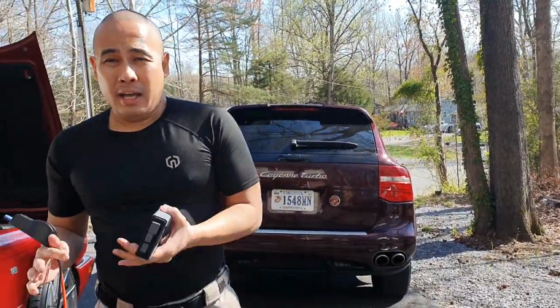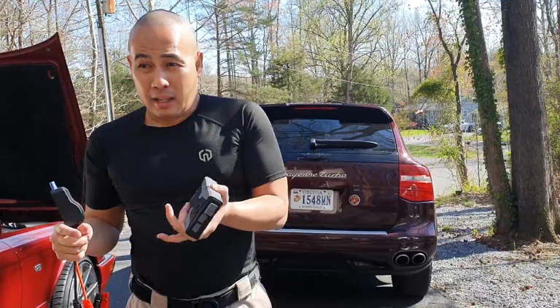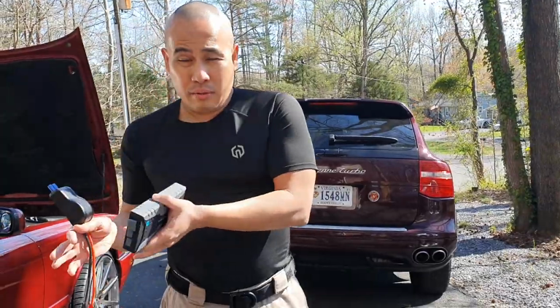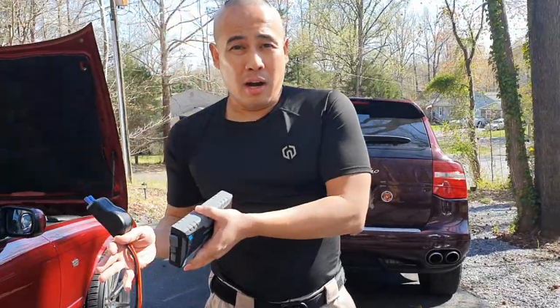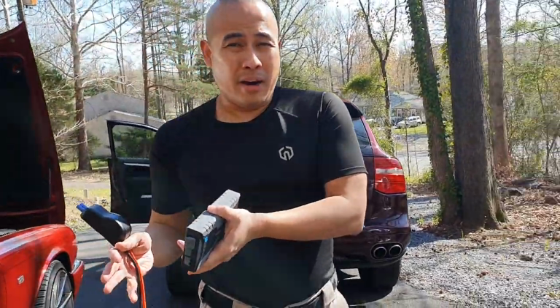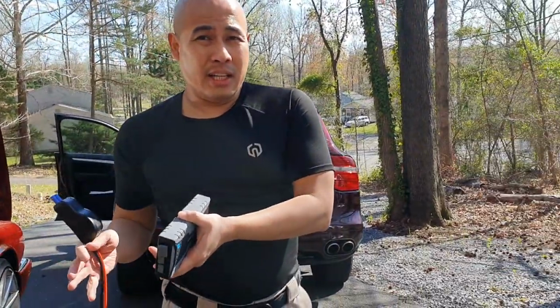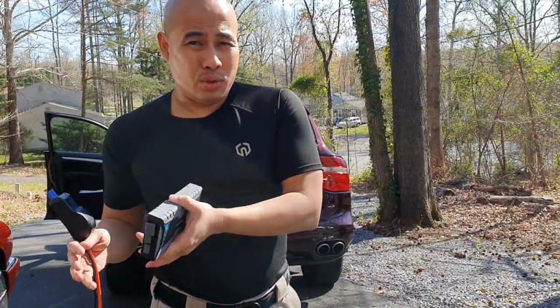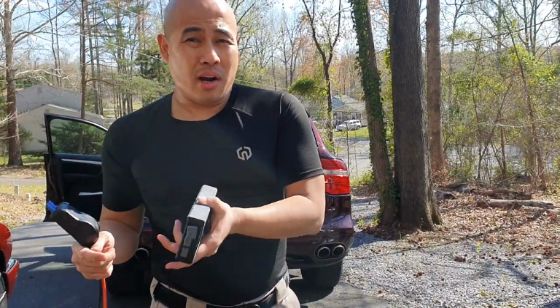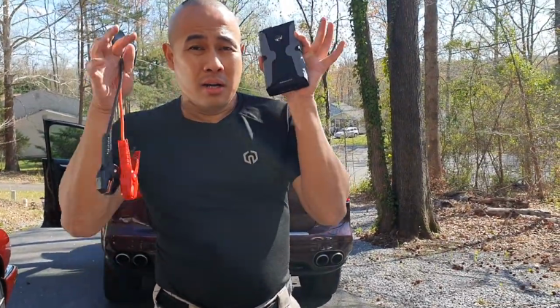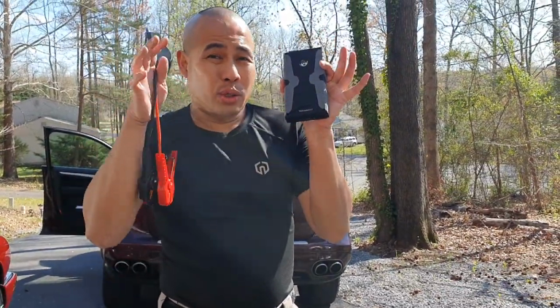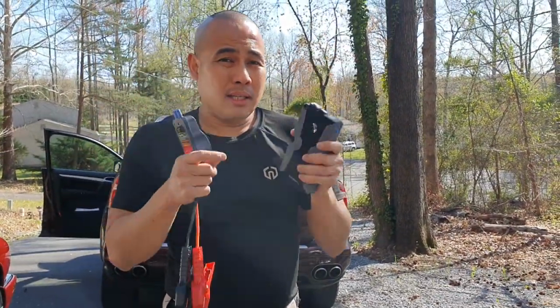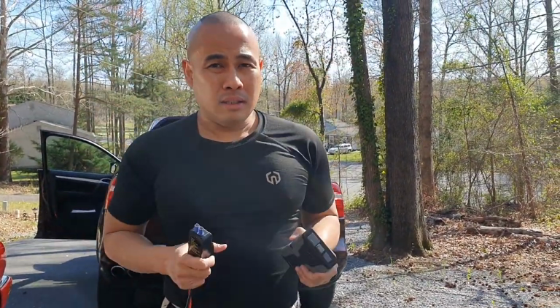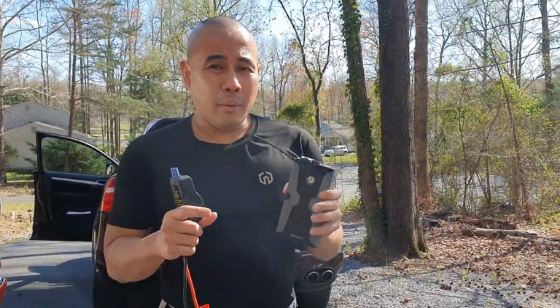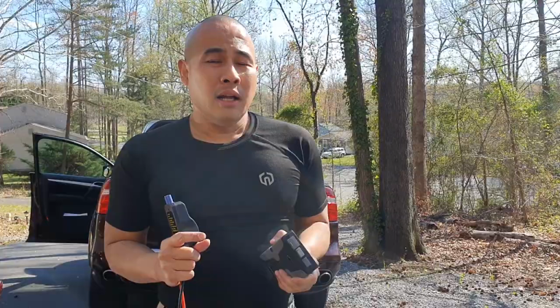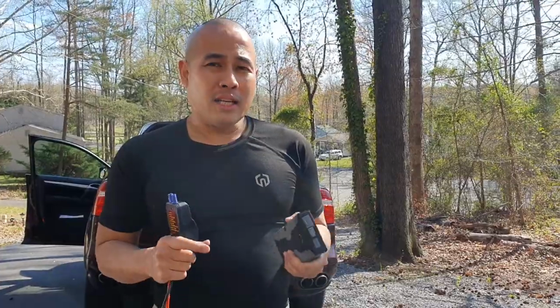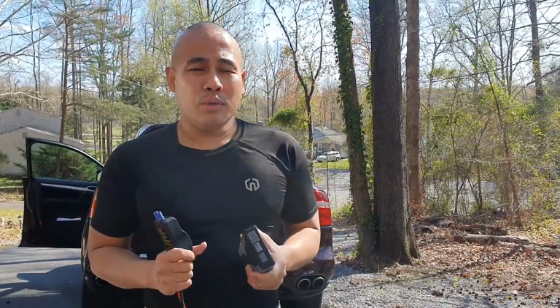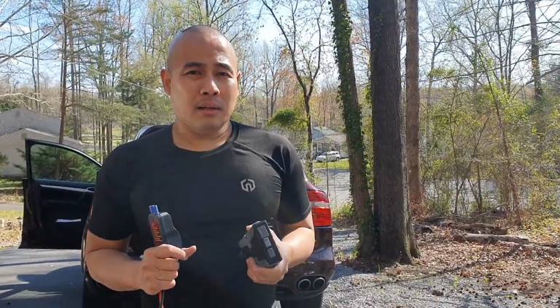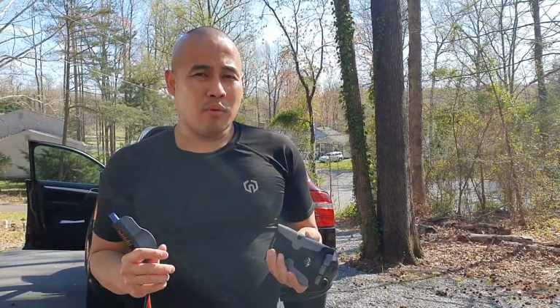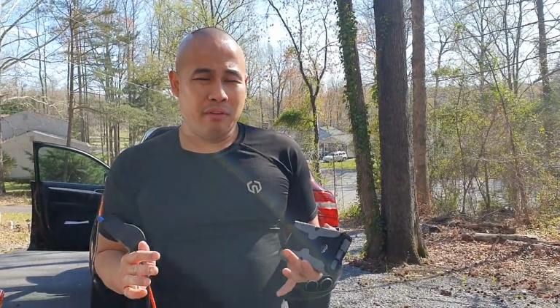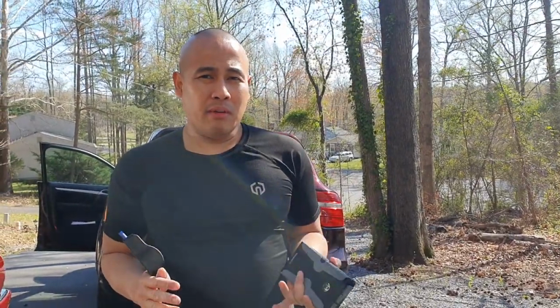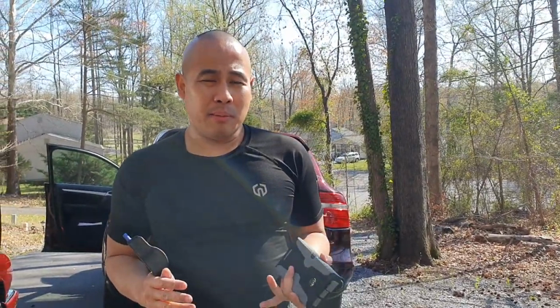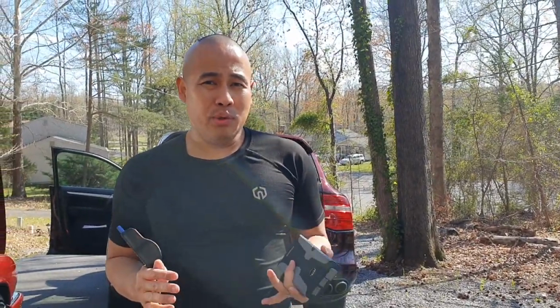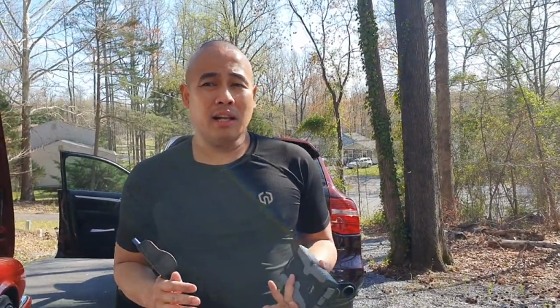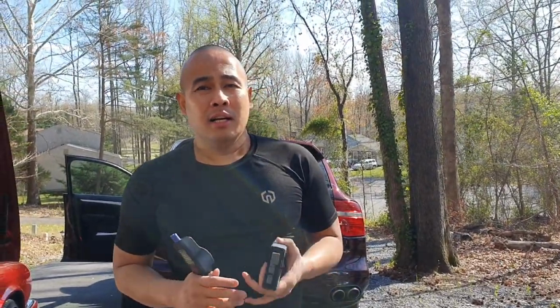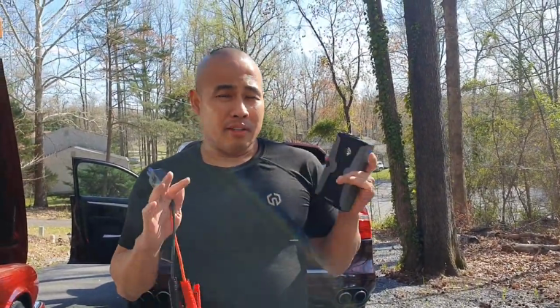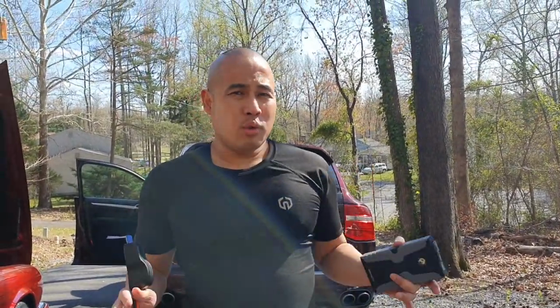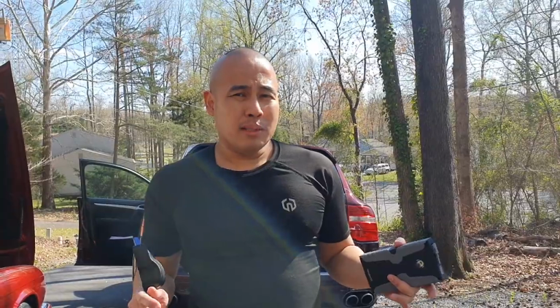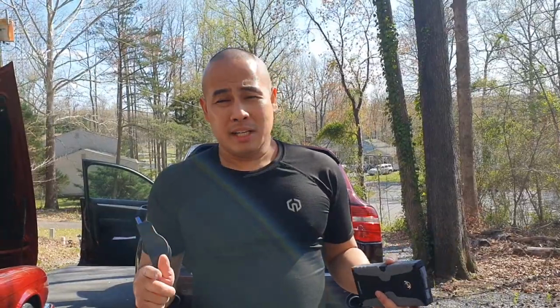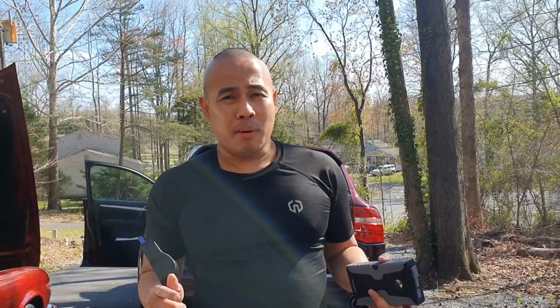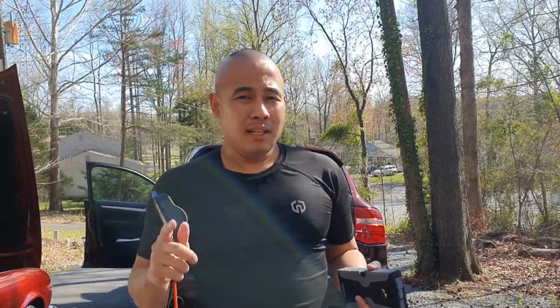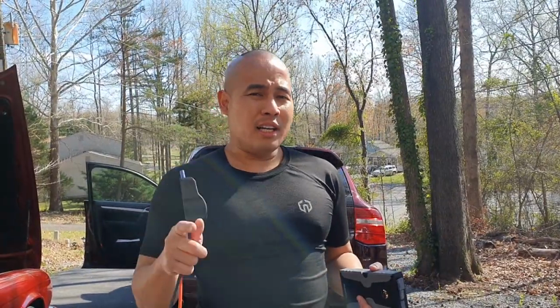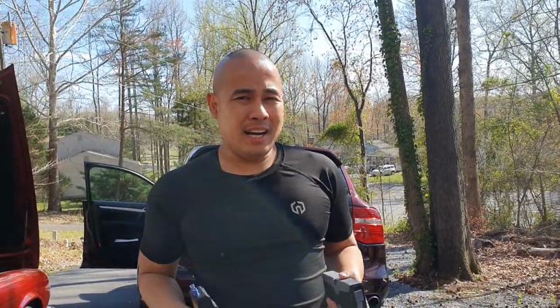If your car battery is dead and you need to start your car, you need to get this. Love you guys — thank you very much for watching my video and for subscribing to my YouTube channel. If you haven't subscribed, please click the subscribe button. Love you guys, bye!